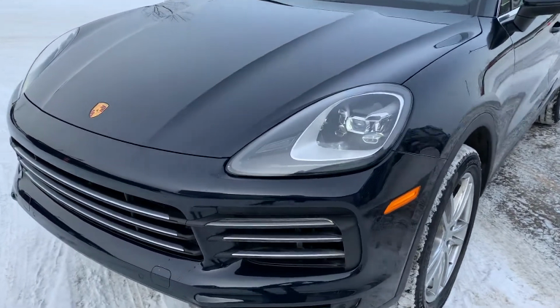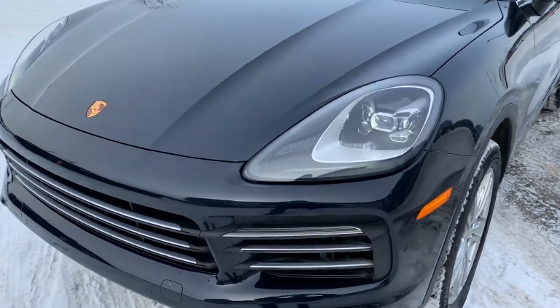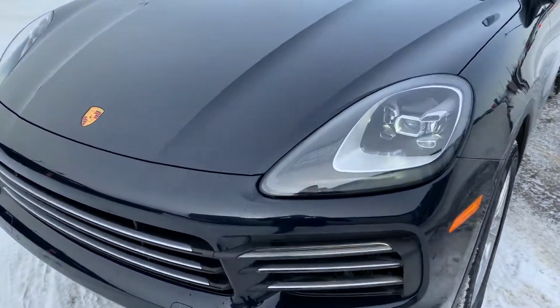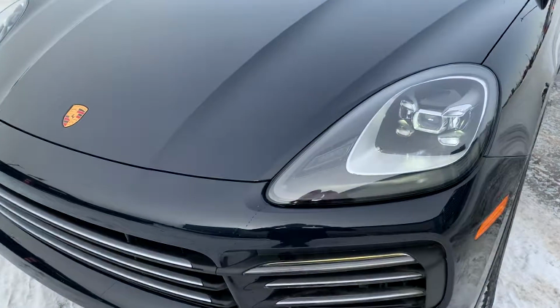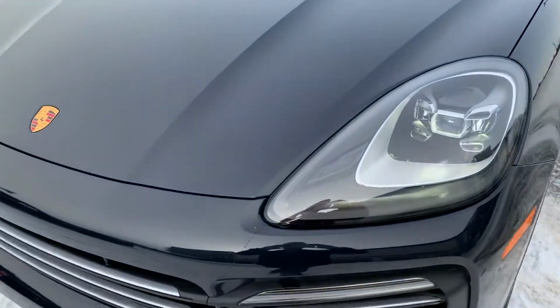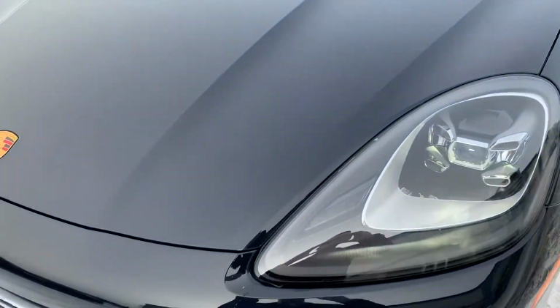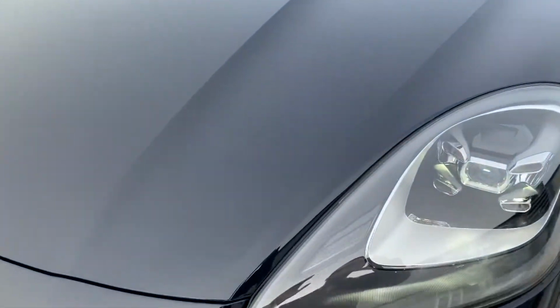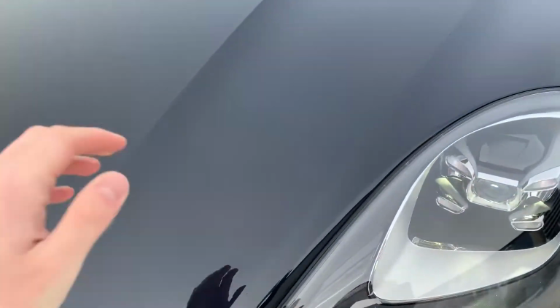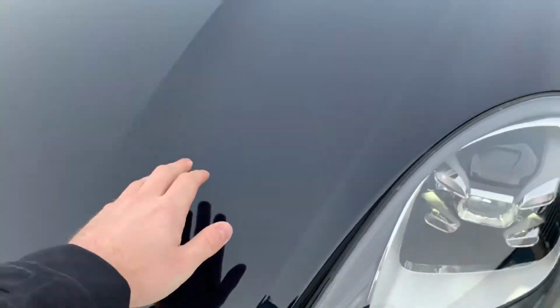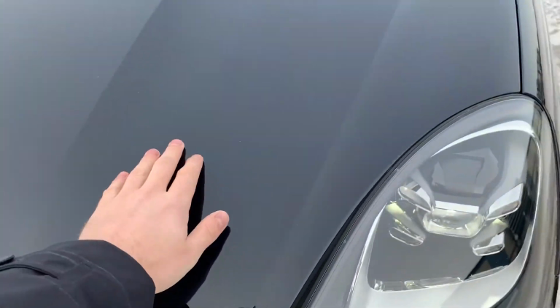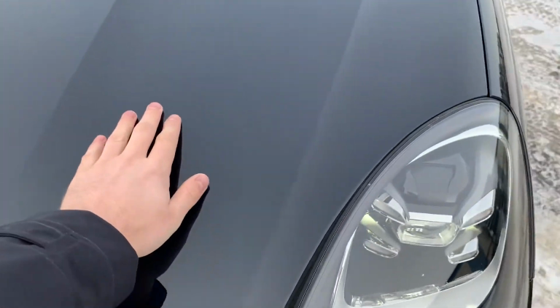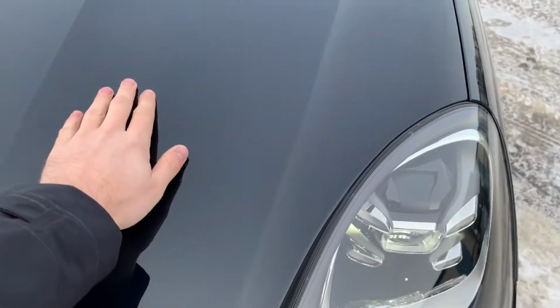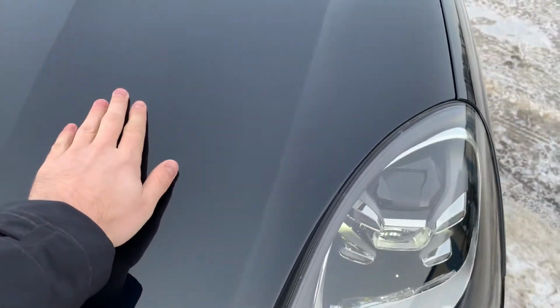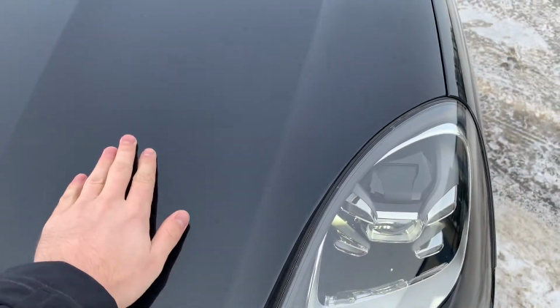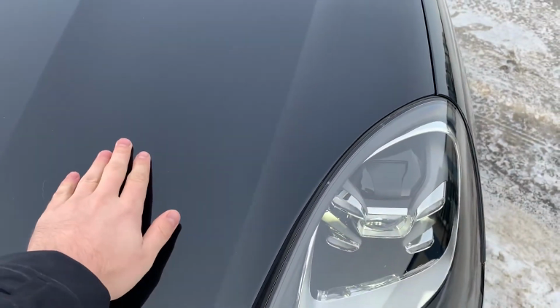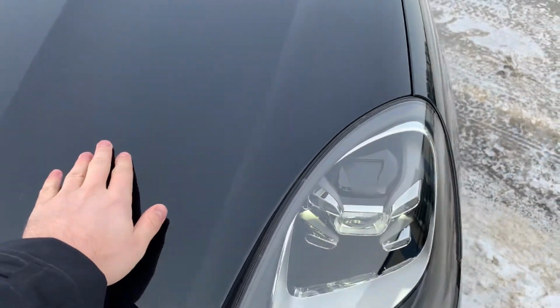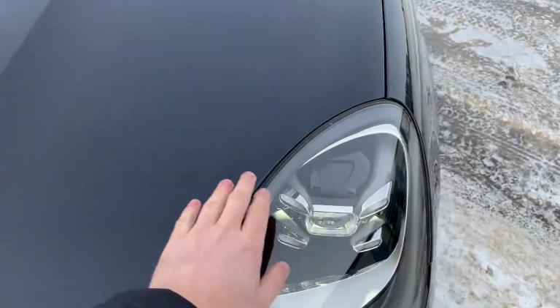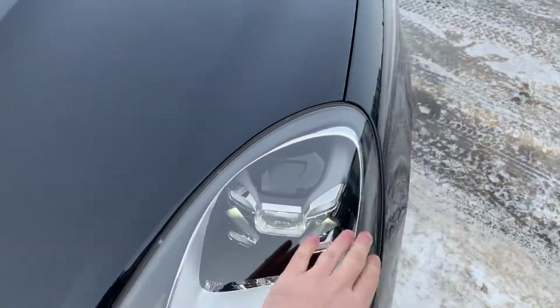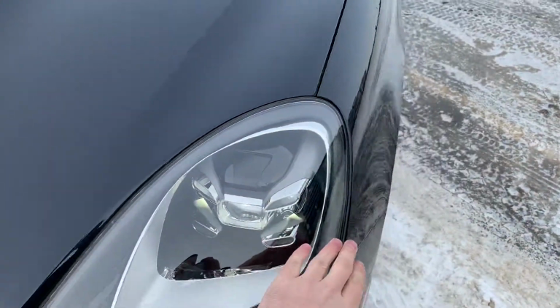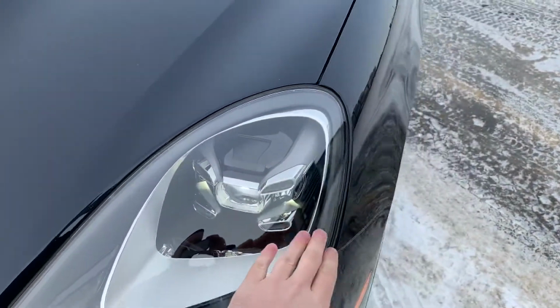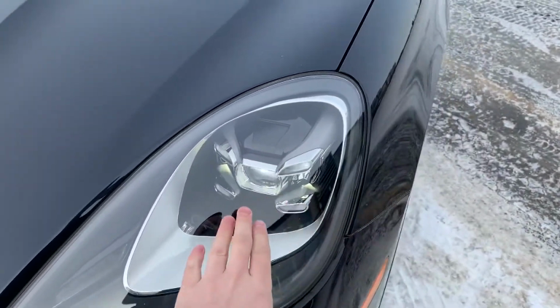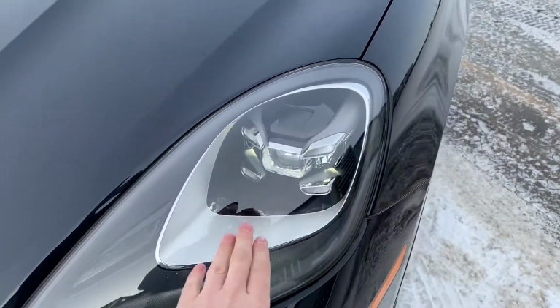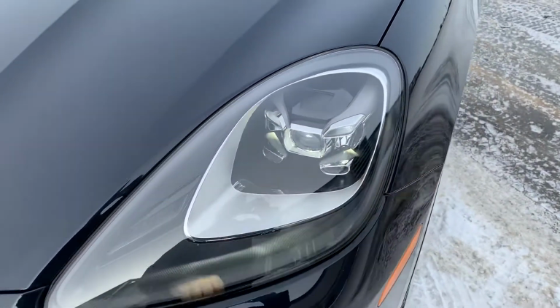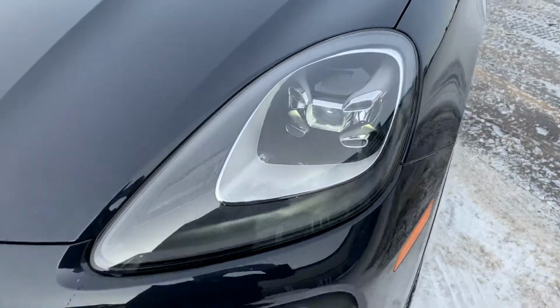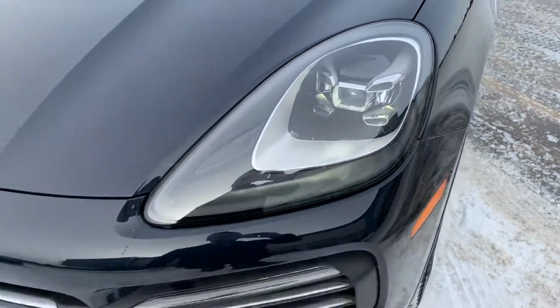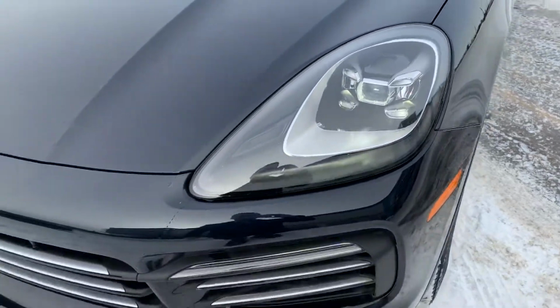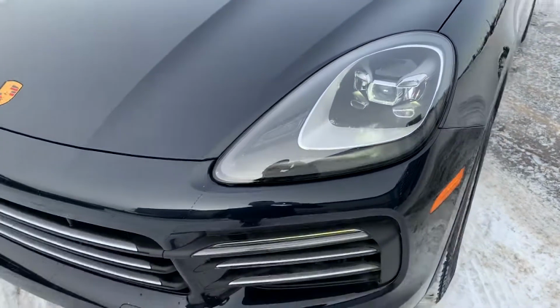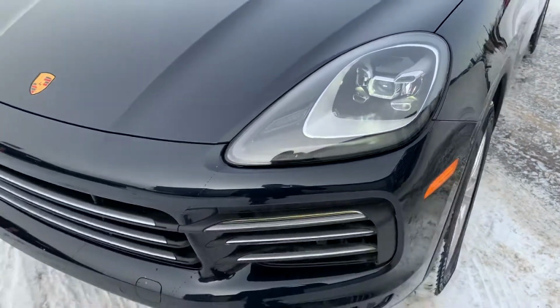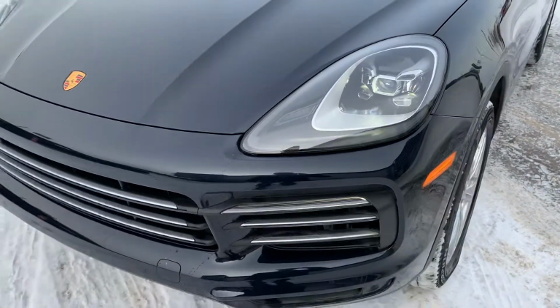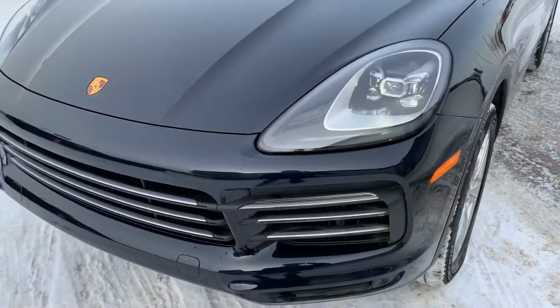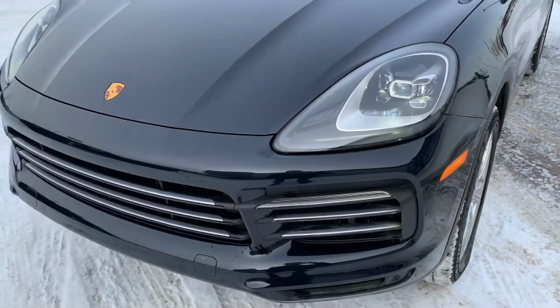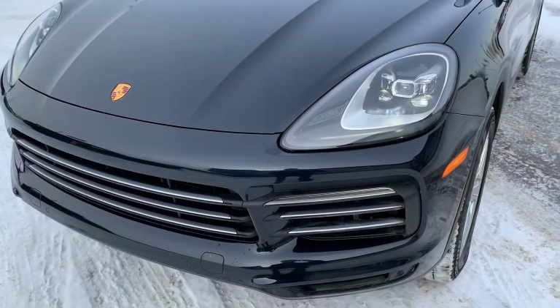On this car here we do have the rock protection film, so on the partial hood here, partial fenders, headlights, and the entire lower bumper and mirrors — all protected.